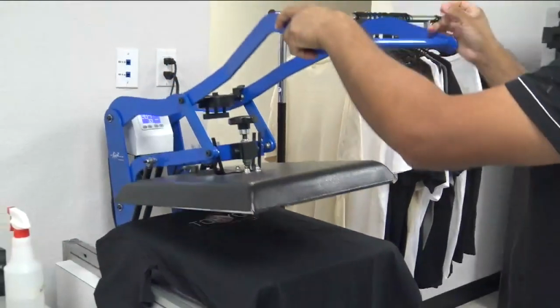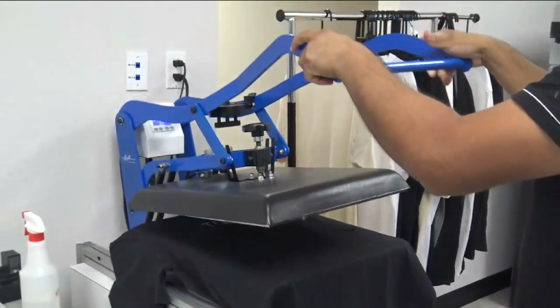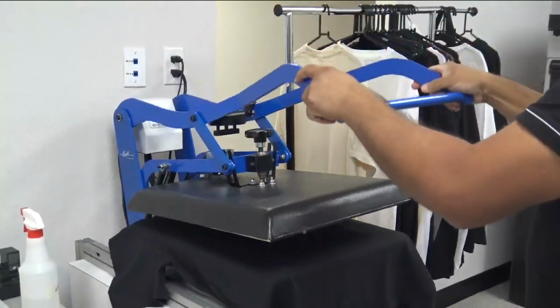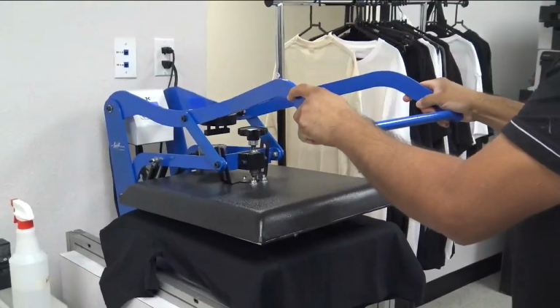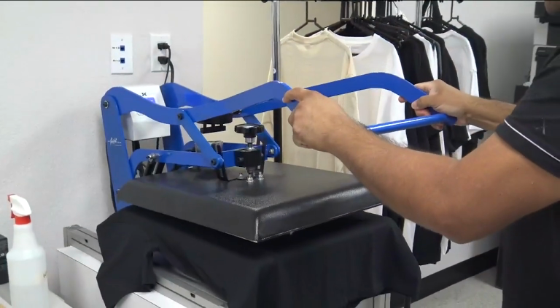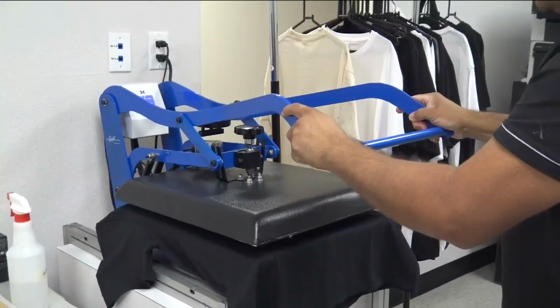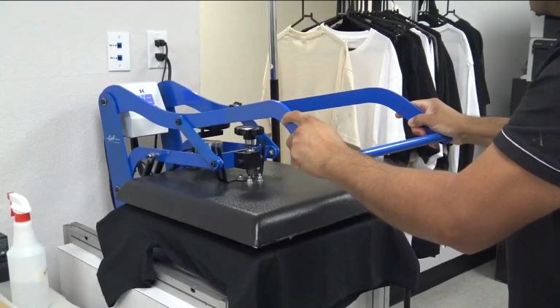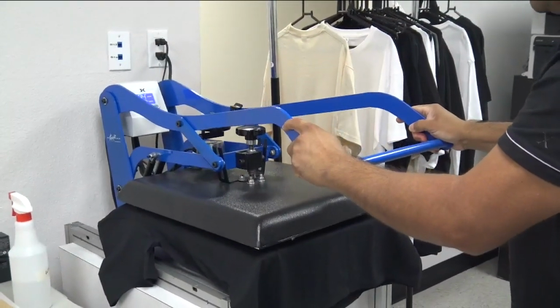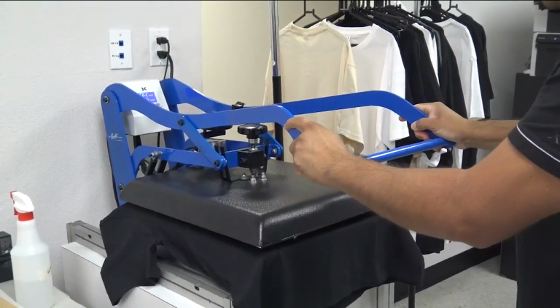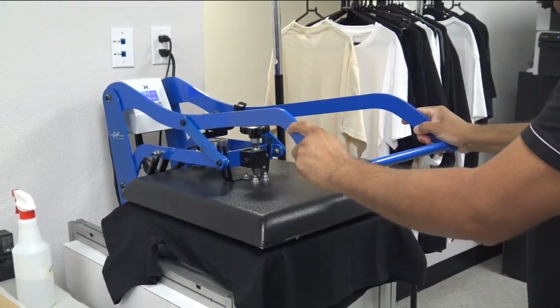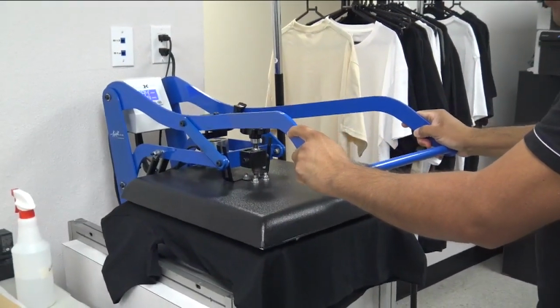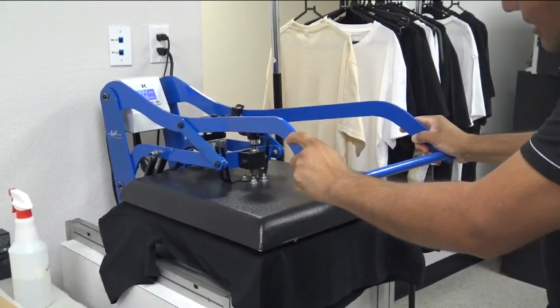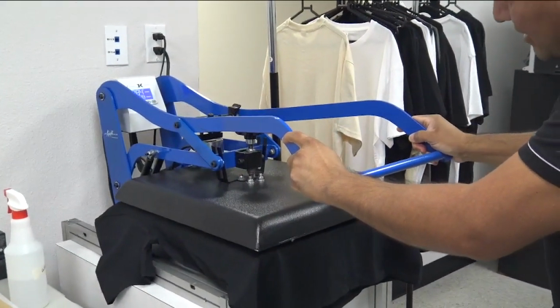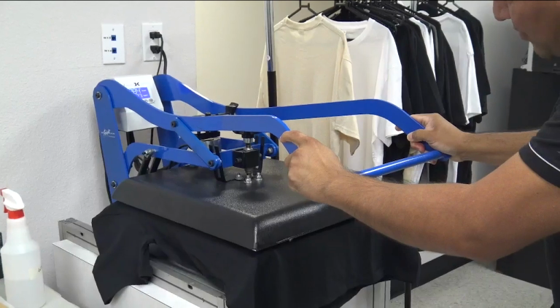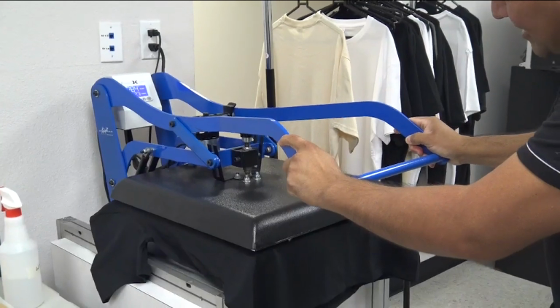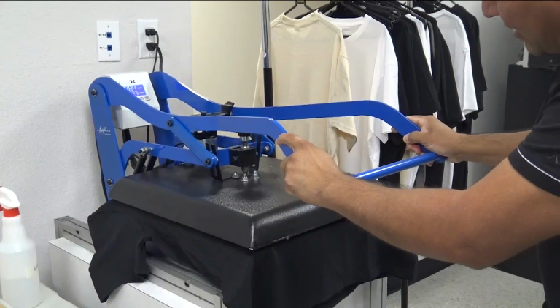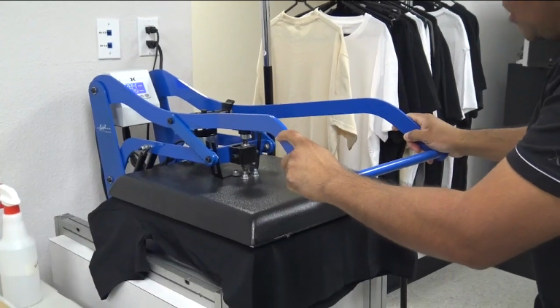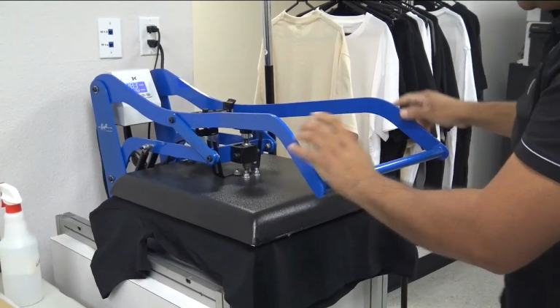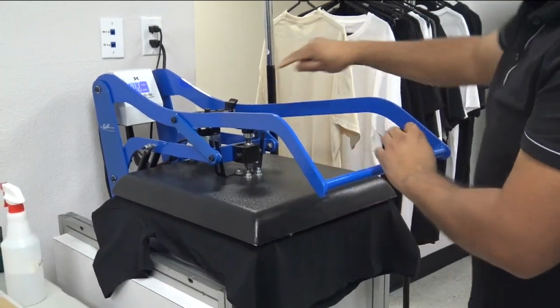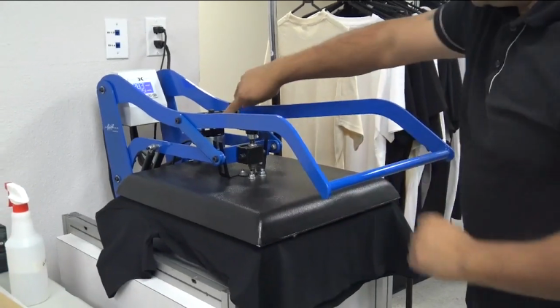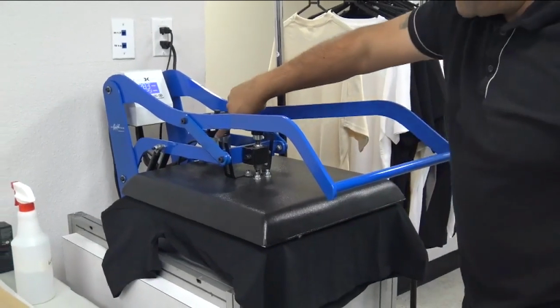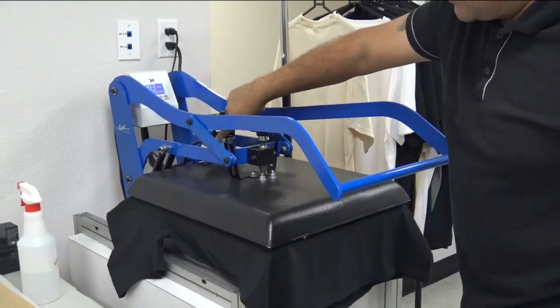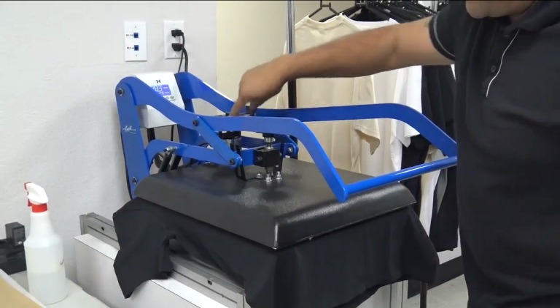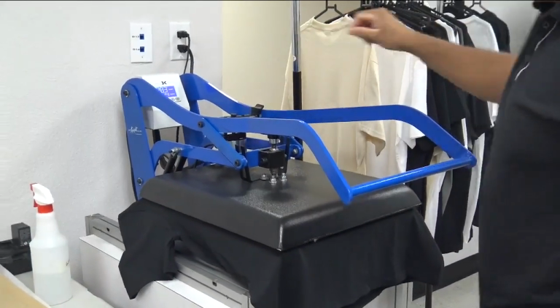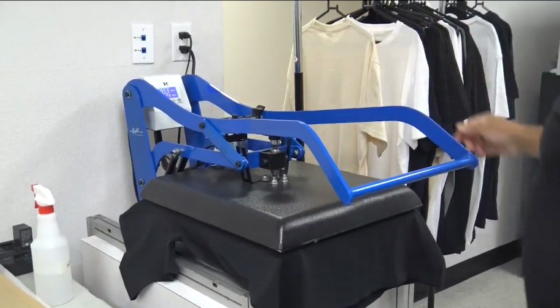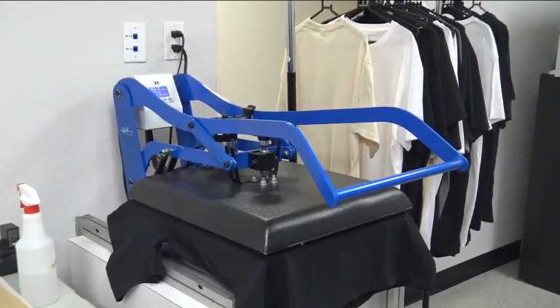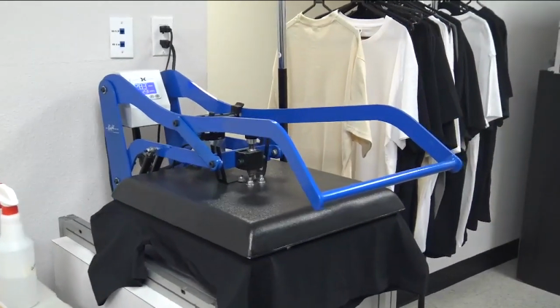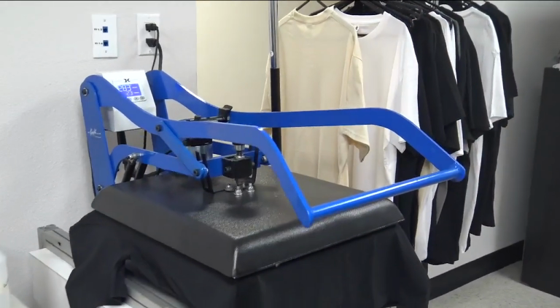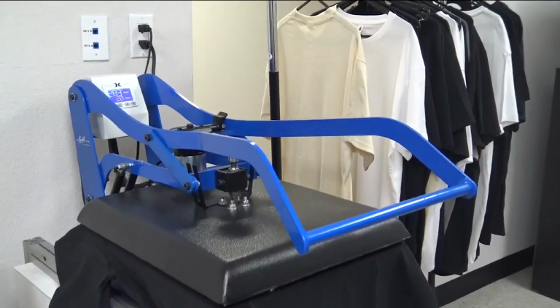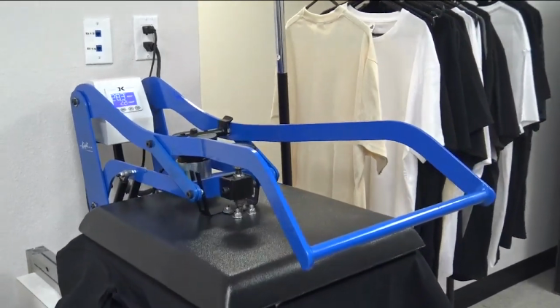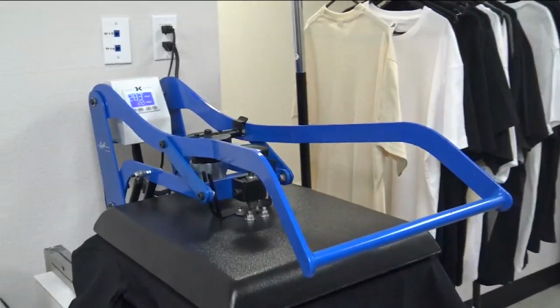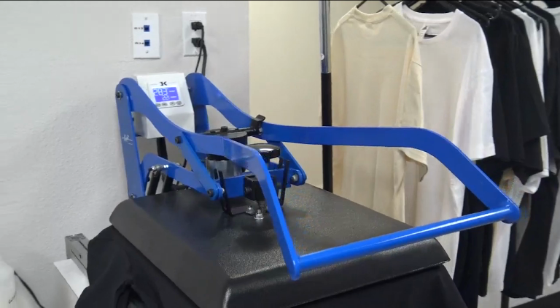To hover dry, you slowly bring the heat press down until it locks using the magnet lock right here. We're going to hover dry for 30 seconds.